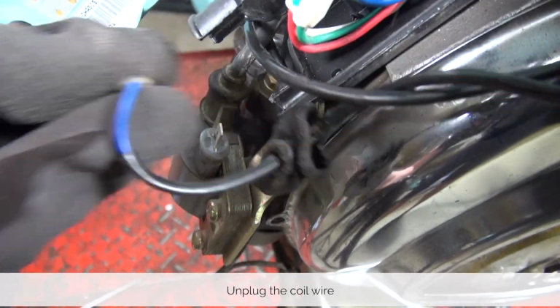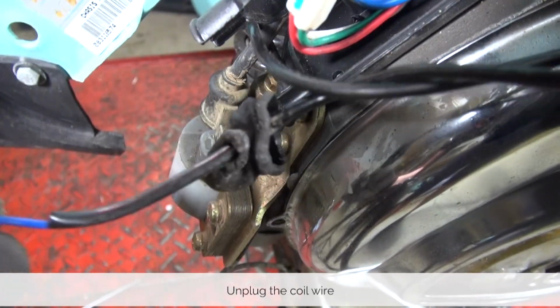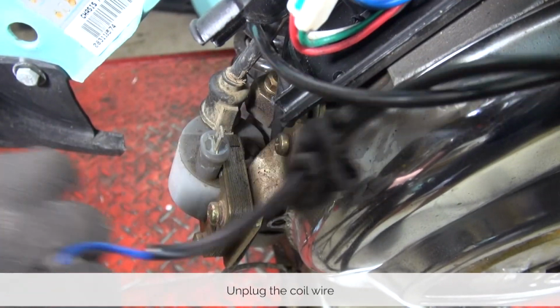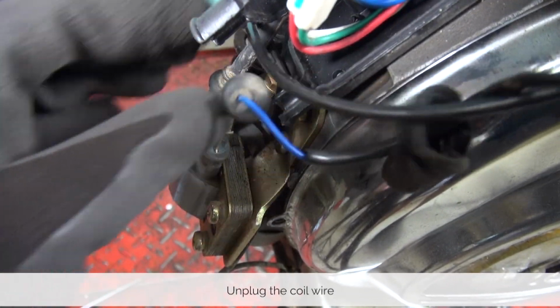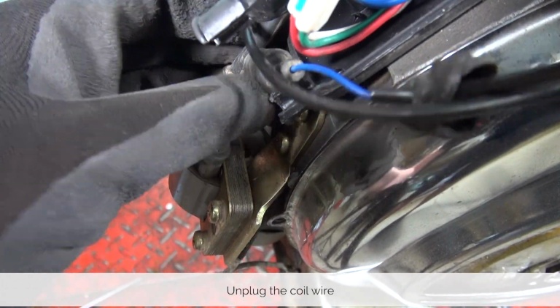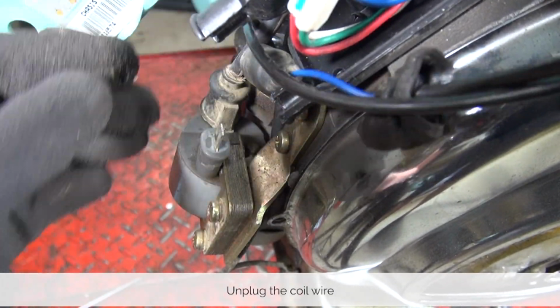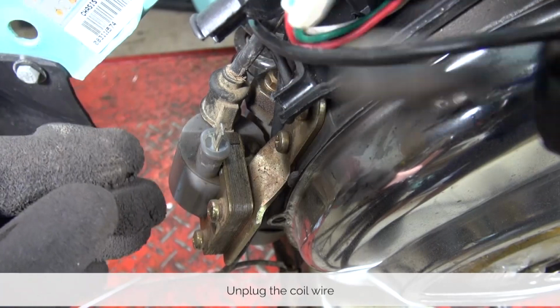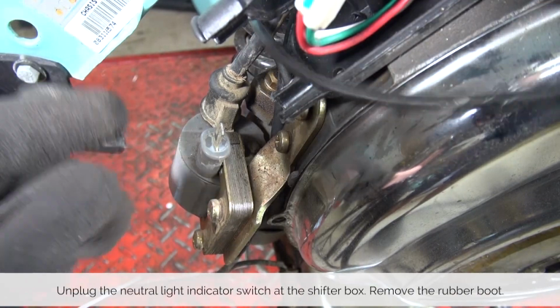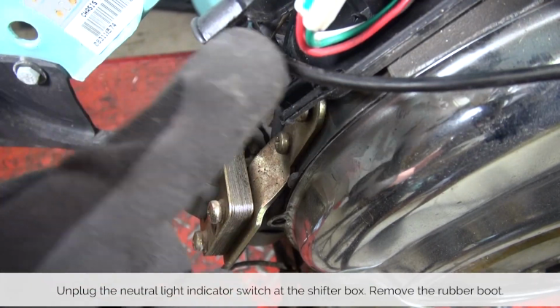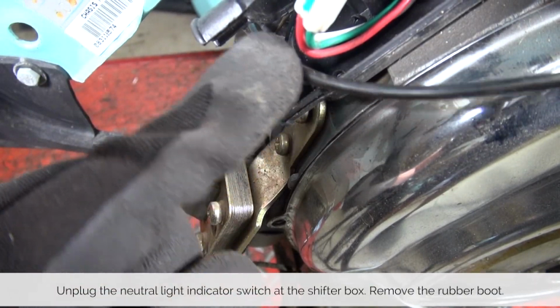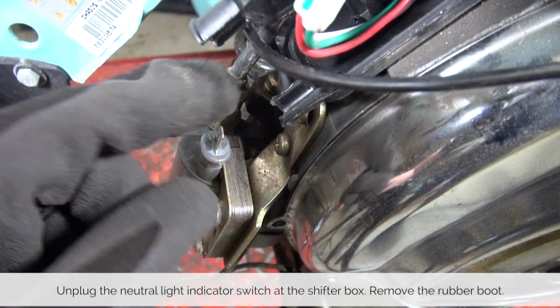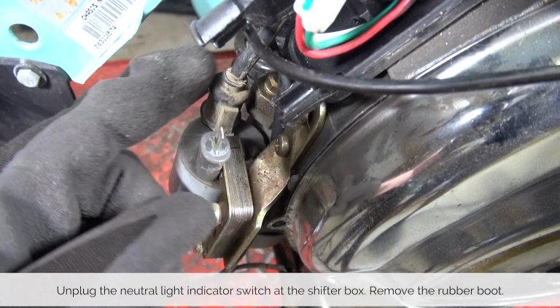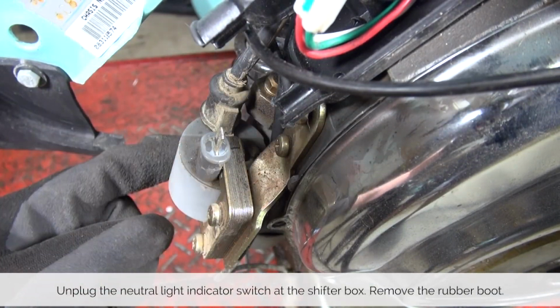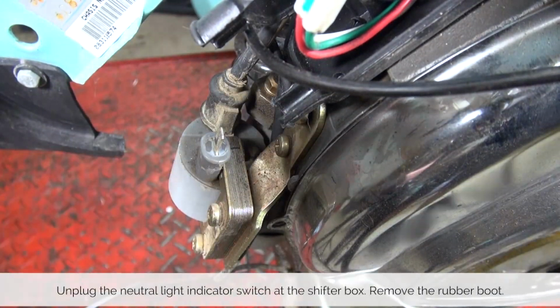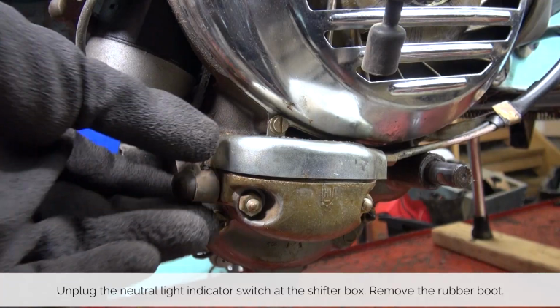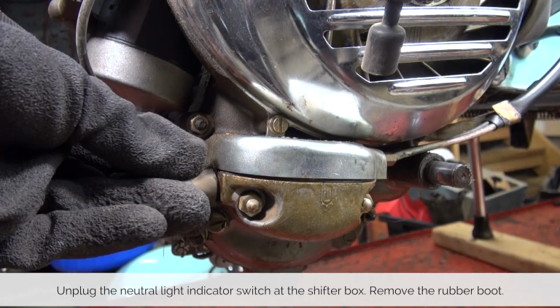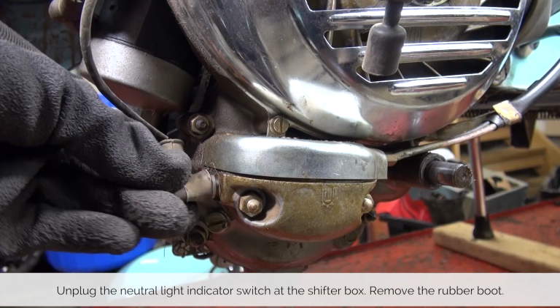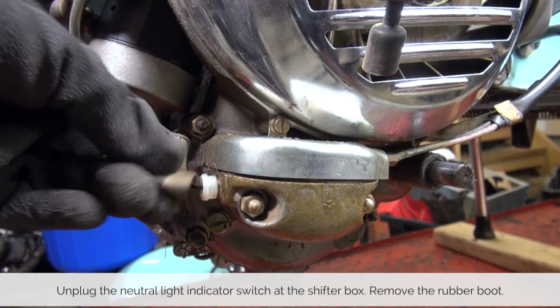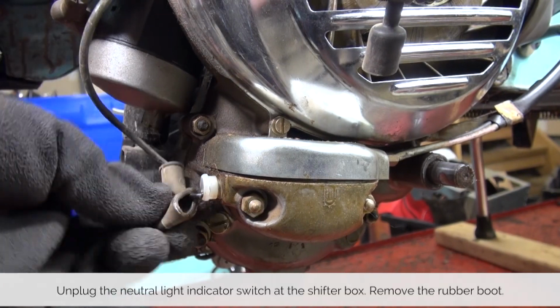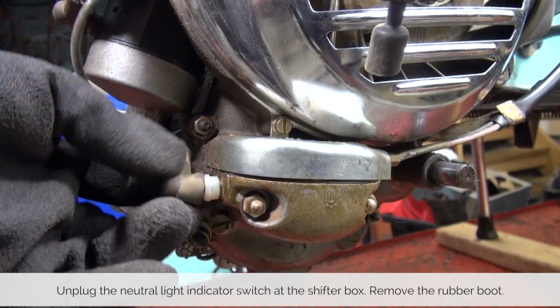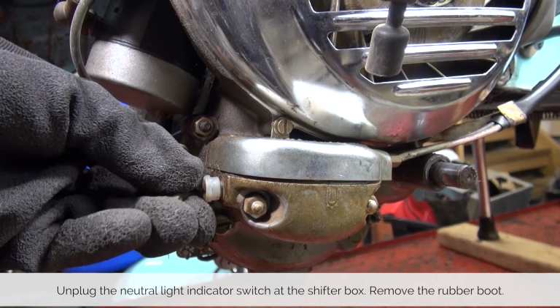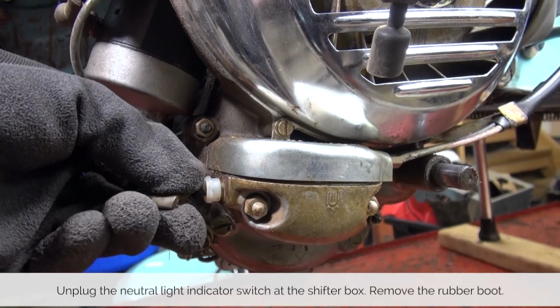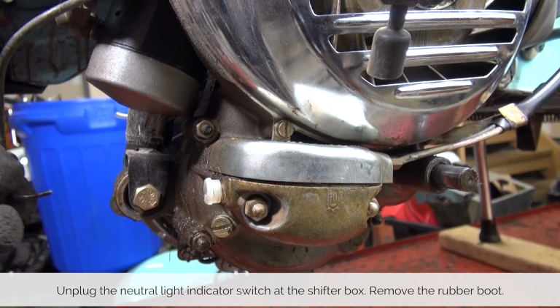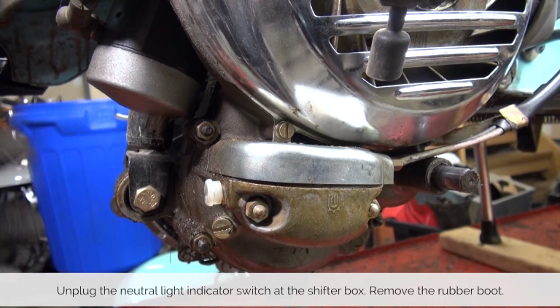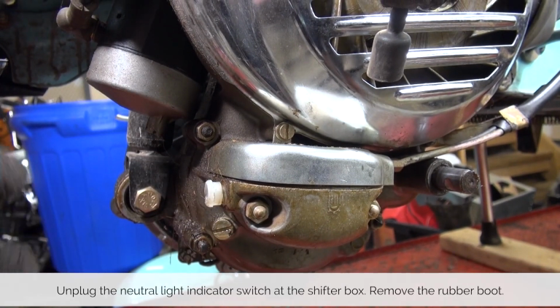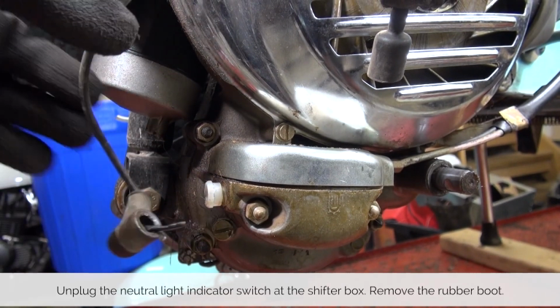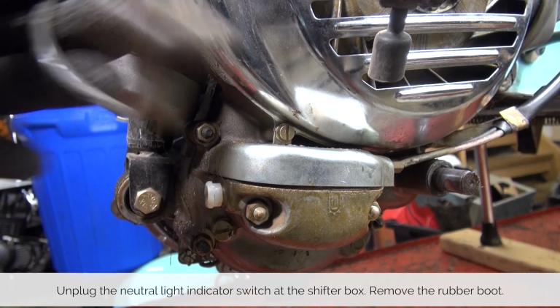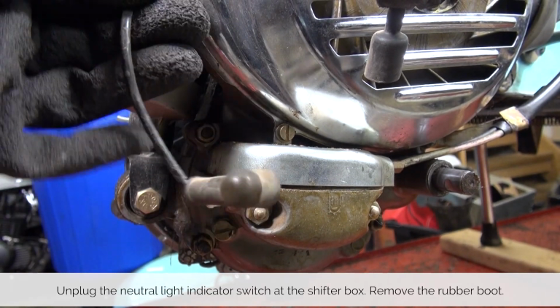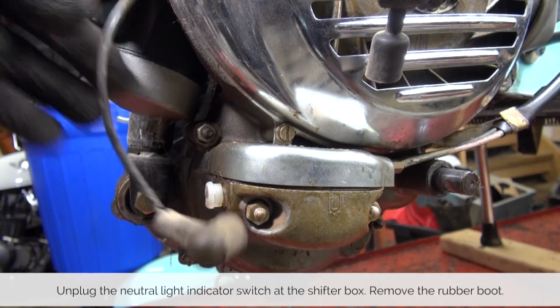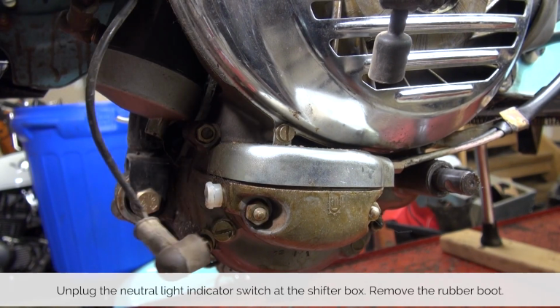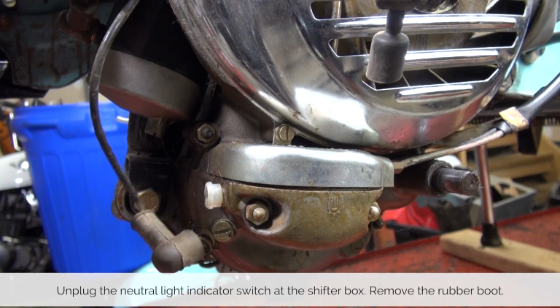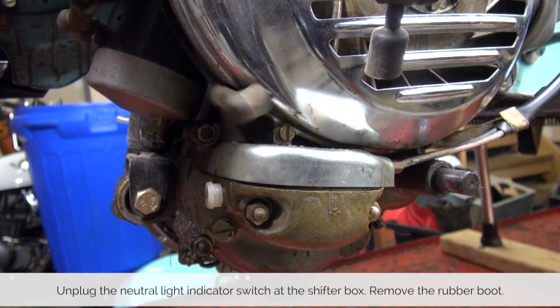Unplug the coil and we follow this wire down to the shifter box. This is our neutral indicator — you can simply unplug that. I like to pull the boot off so I don't lose it.